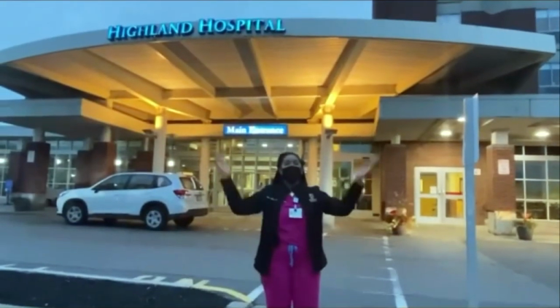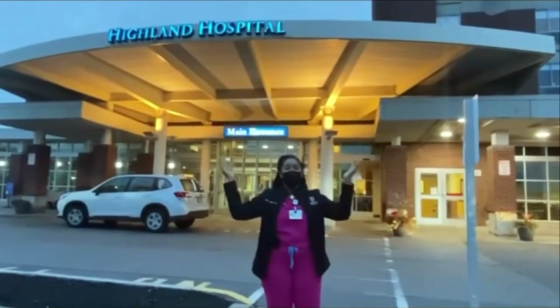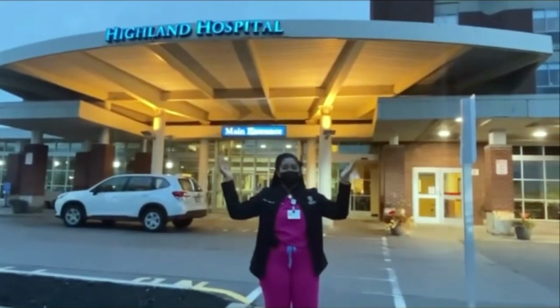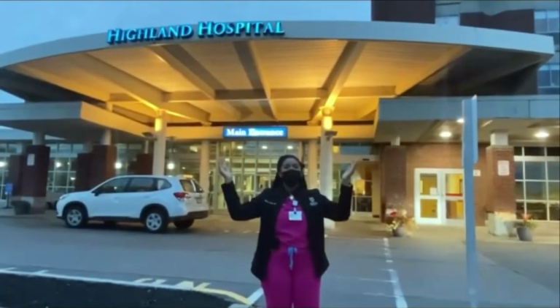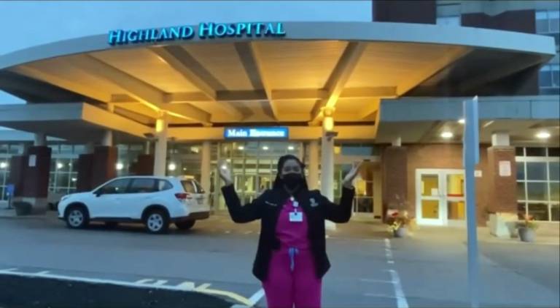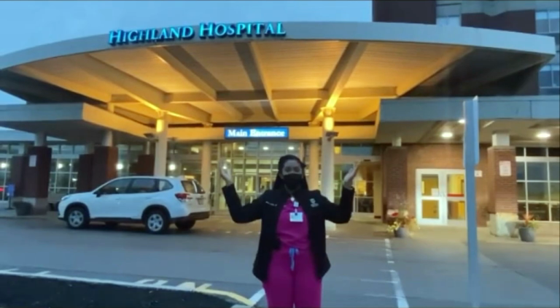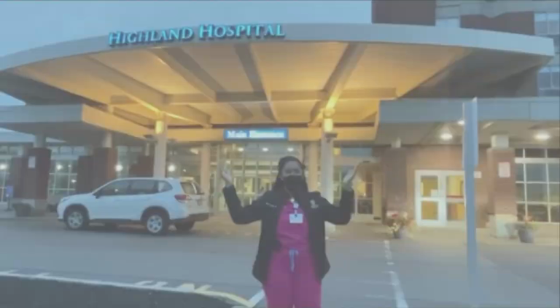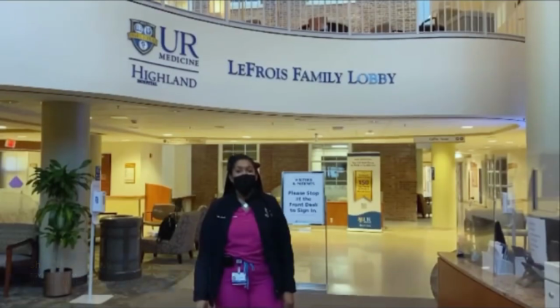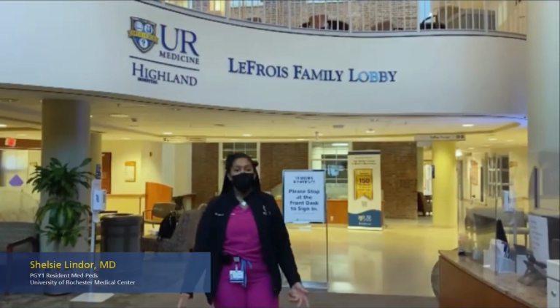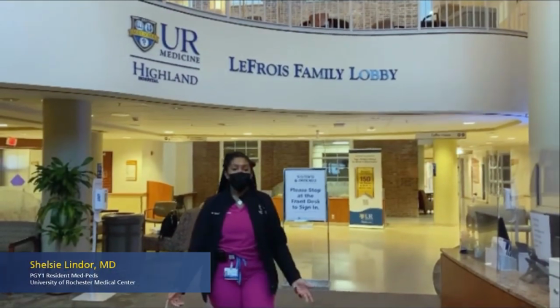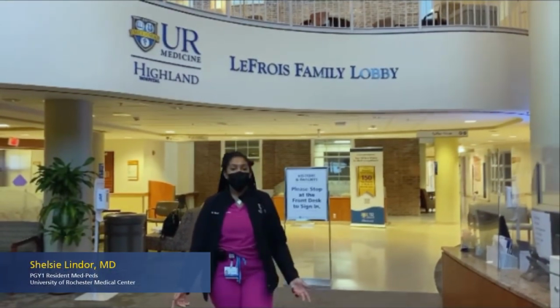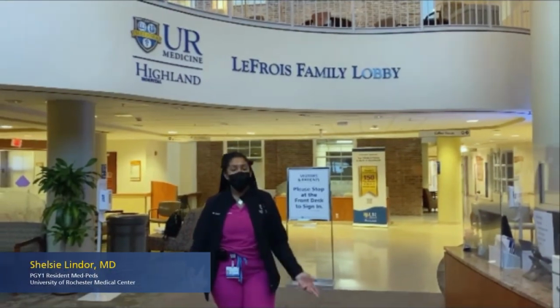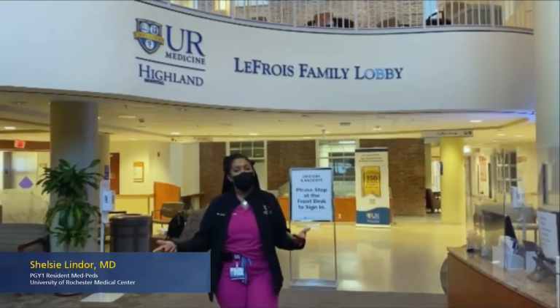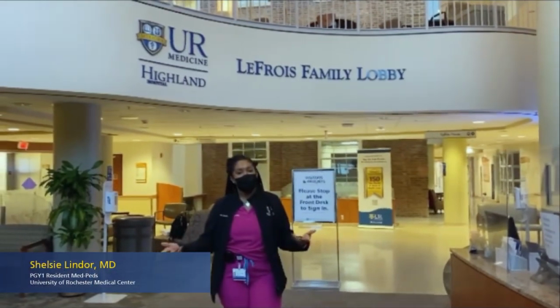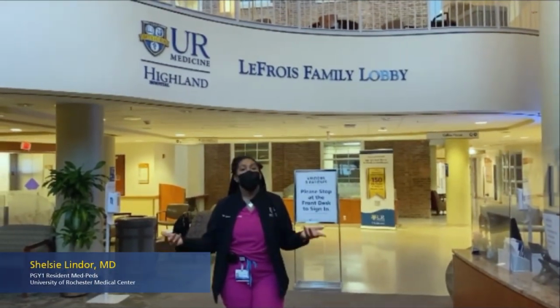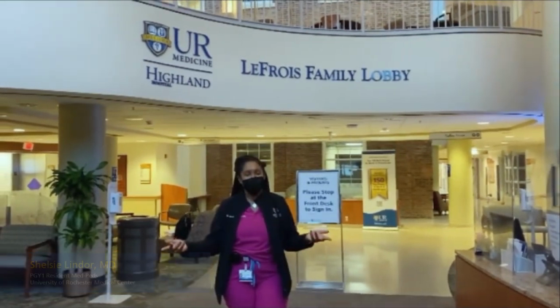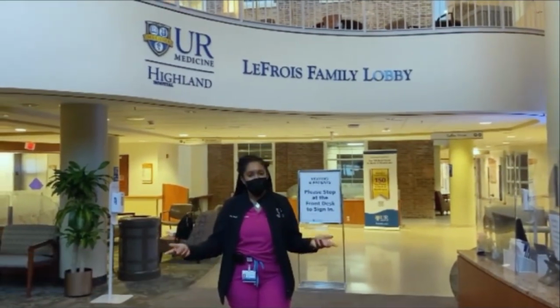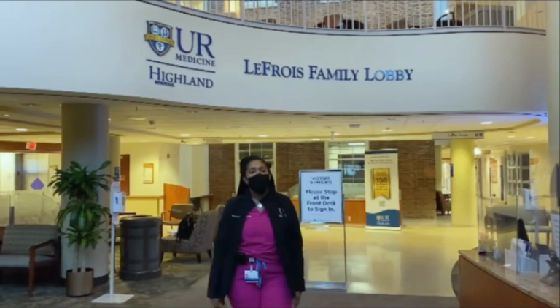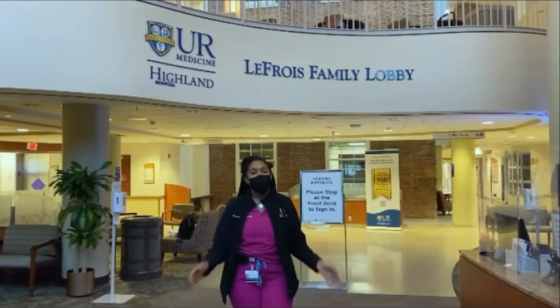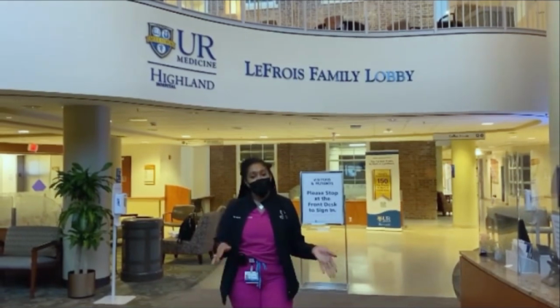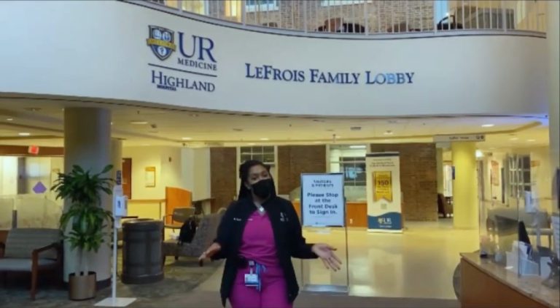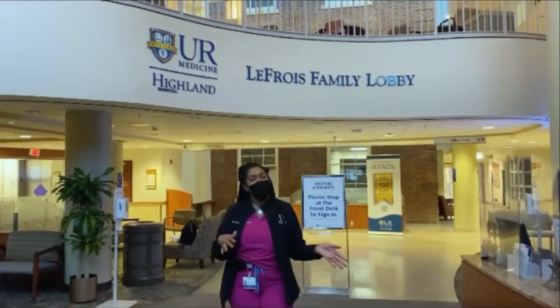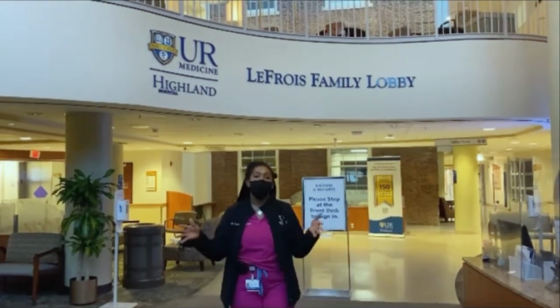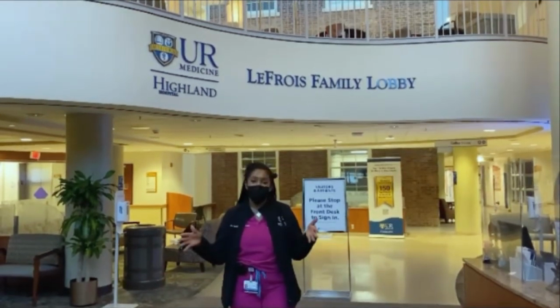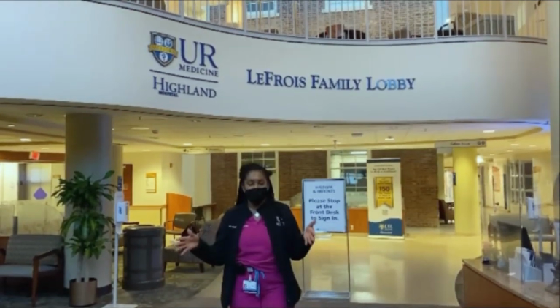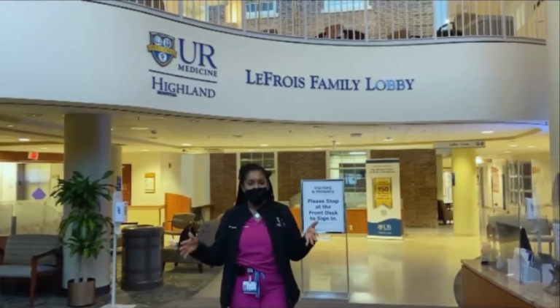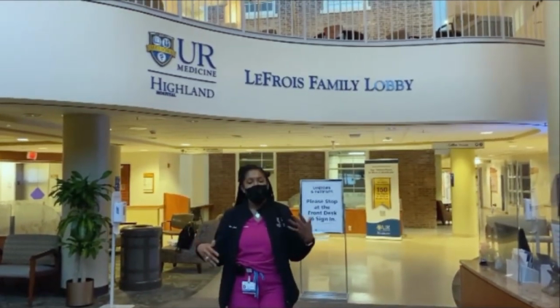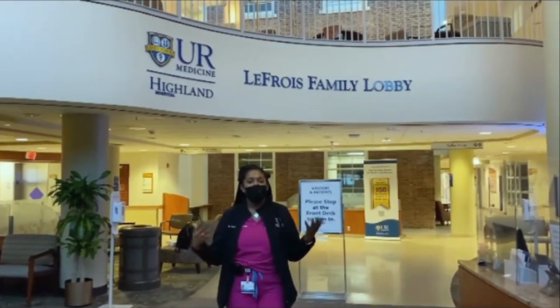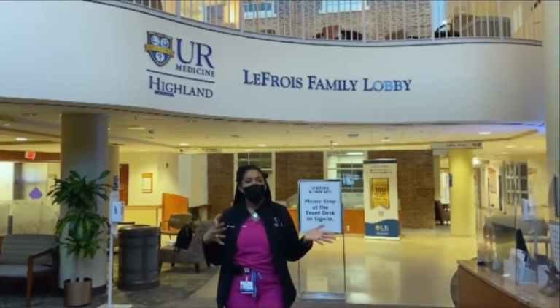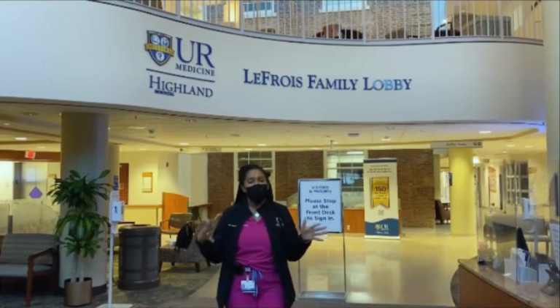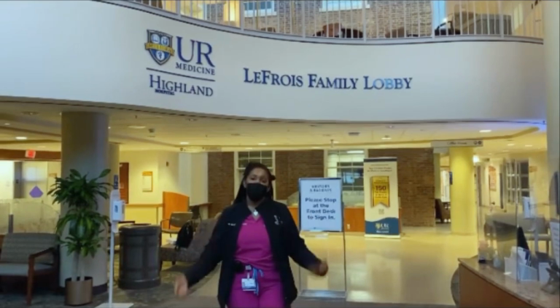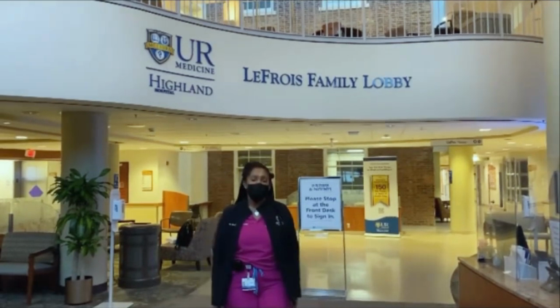Welcome to Highland Hospital — let us show you around. Highland Hospital is where we spend a significant amount of our time on the medicine side. It's a slightly smaller hospital compared to our main hospital Strong, and it's more of a community-like hospital feel.